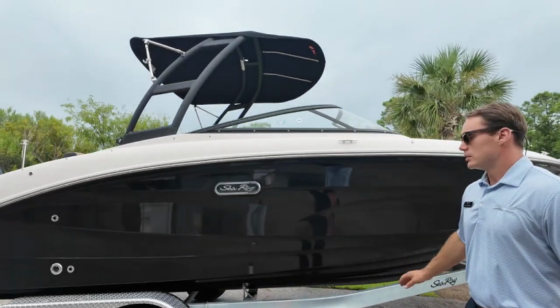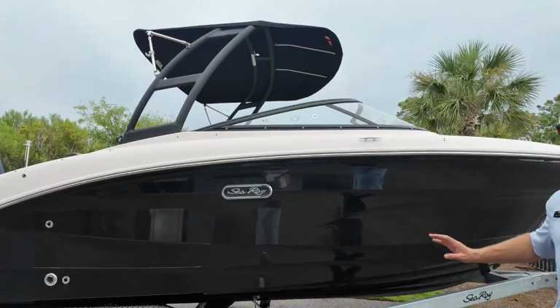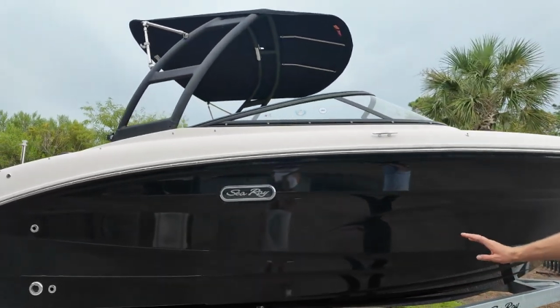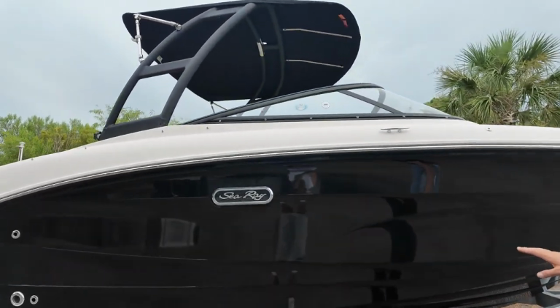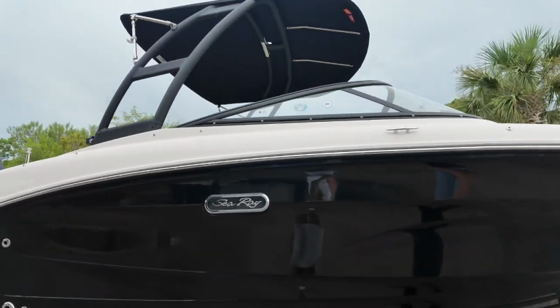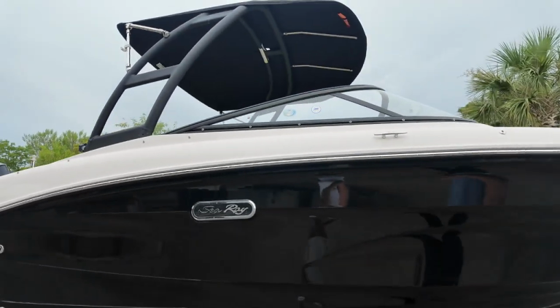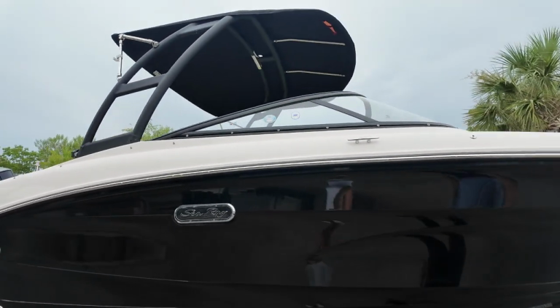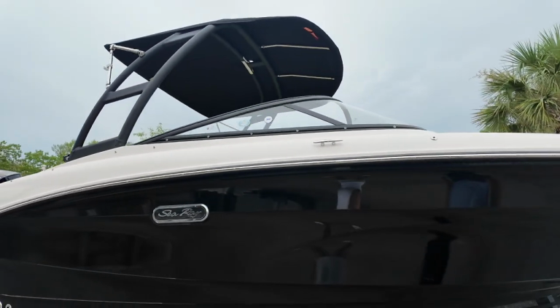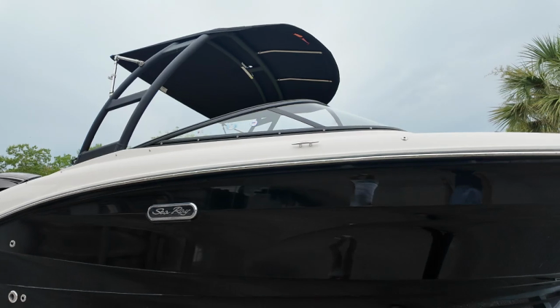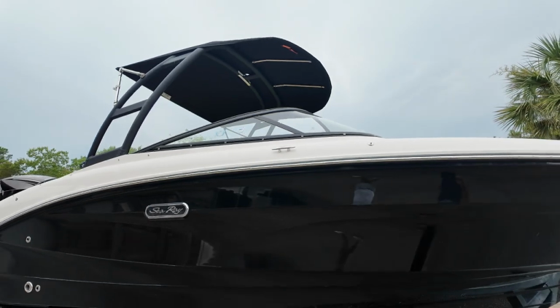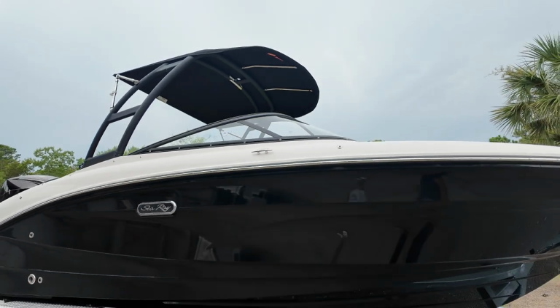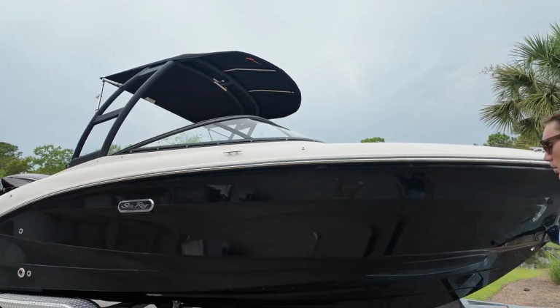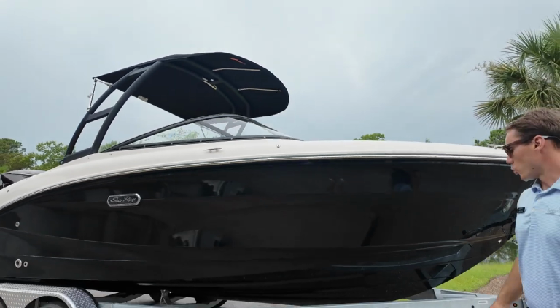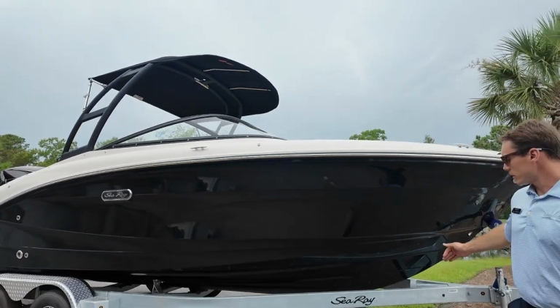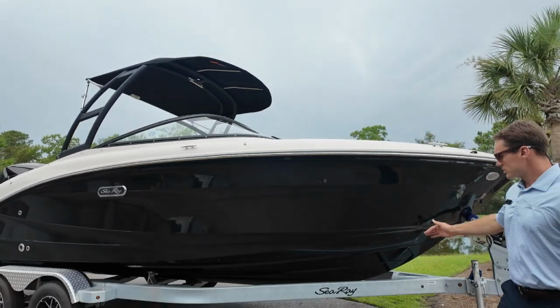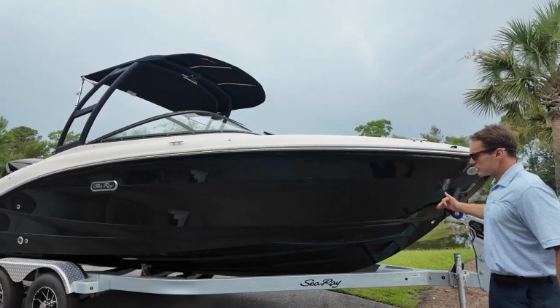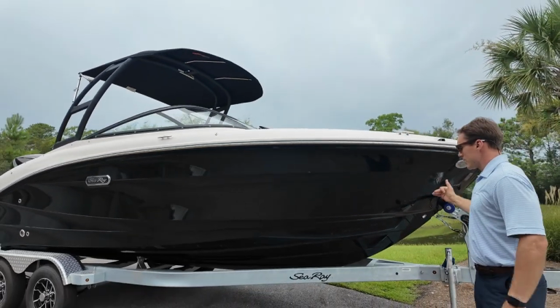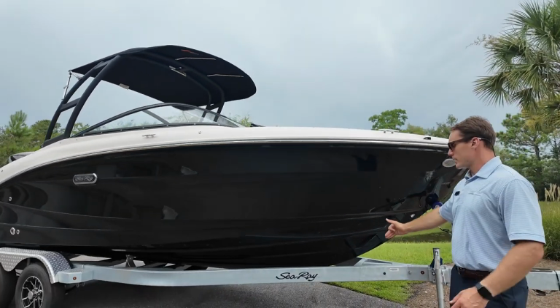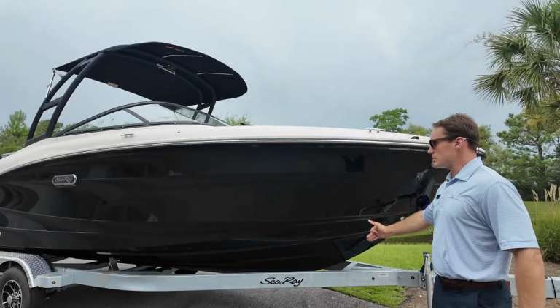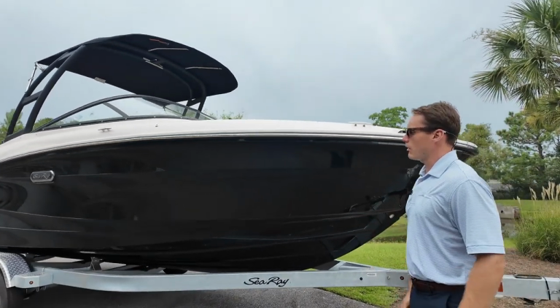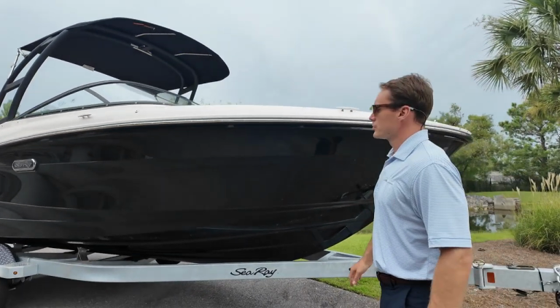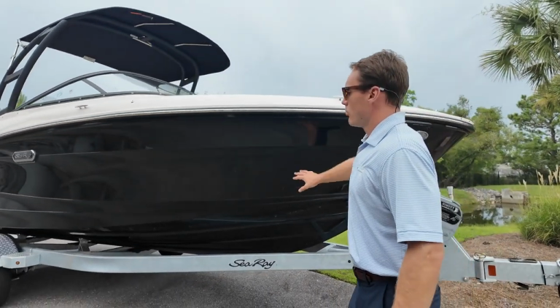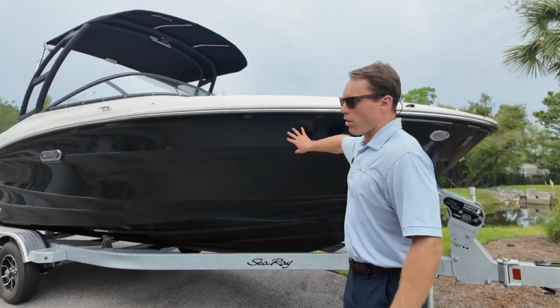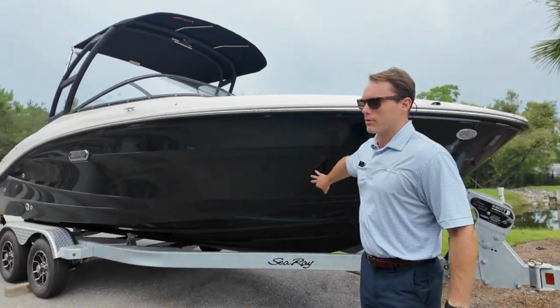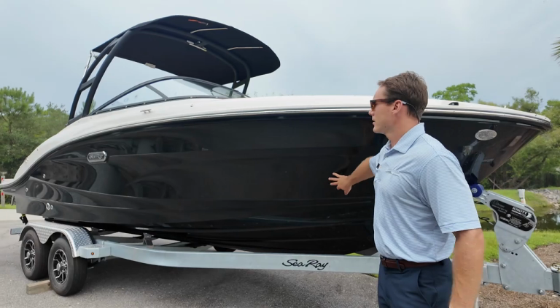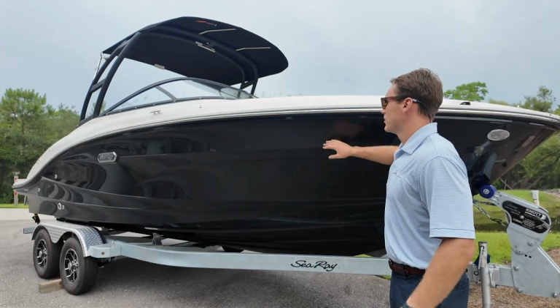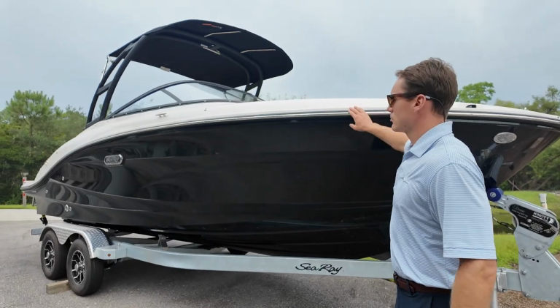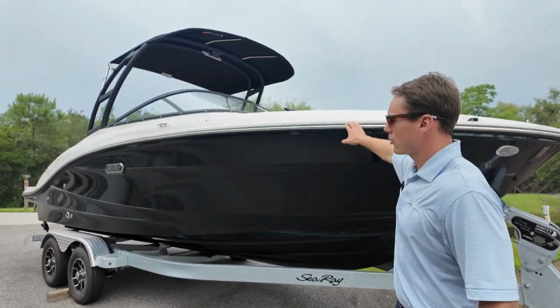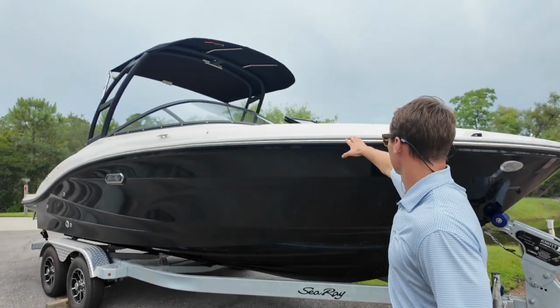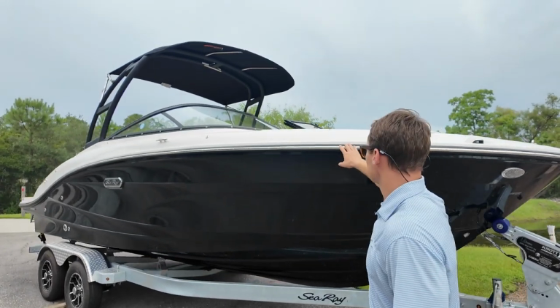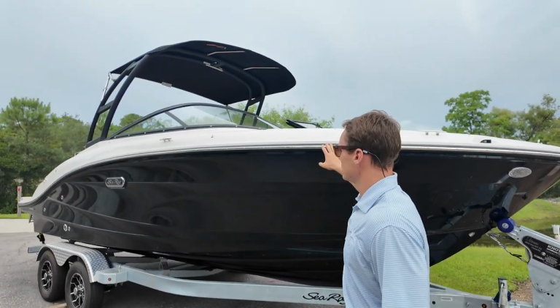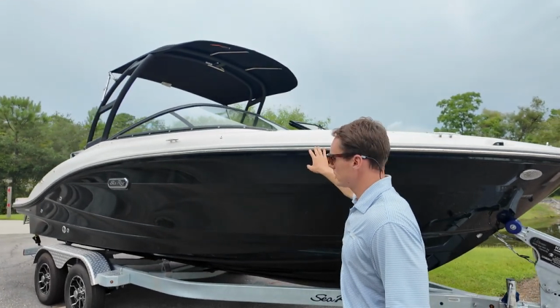This is a brand new model, so it's a redesign of its predecessor. Really aggressive running streaks, nice deep V-hull, full hull black, matching black rub rail with a stainless steel insert.